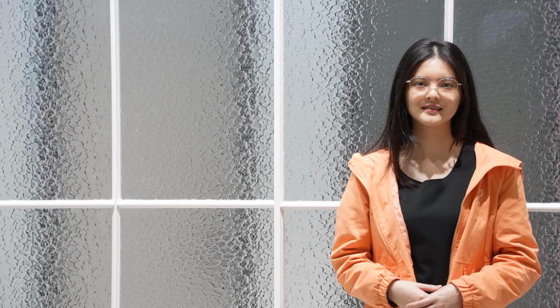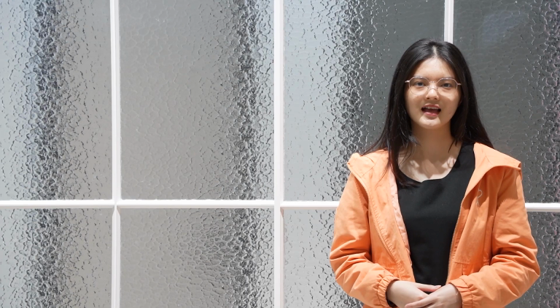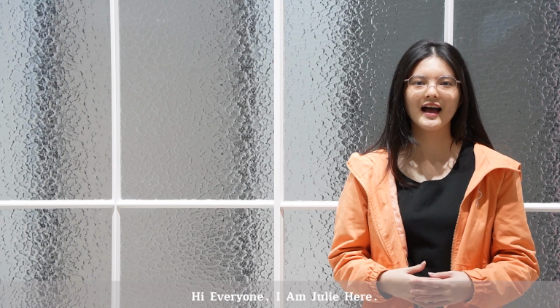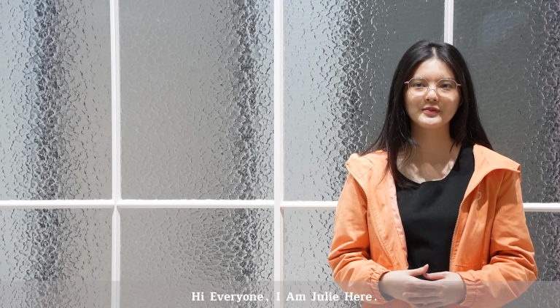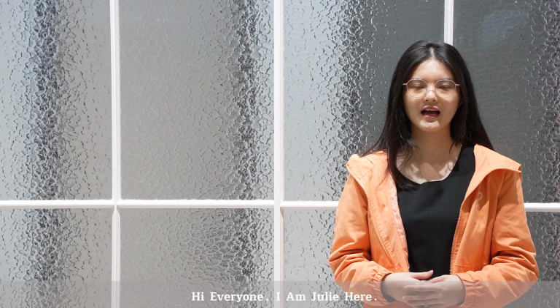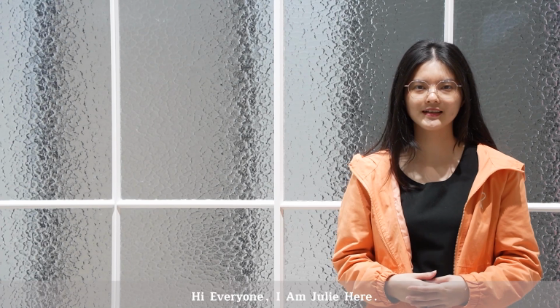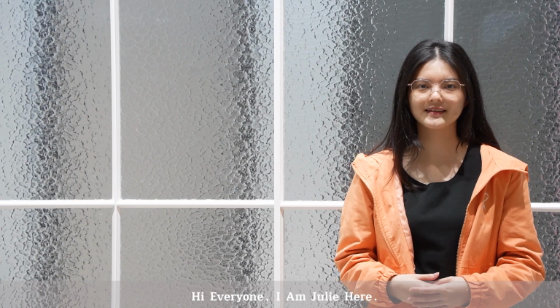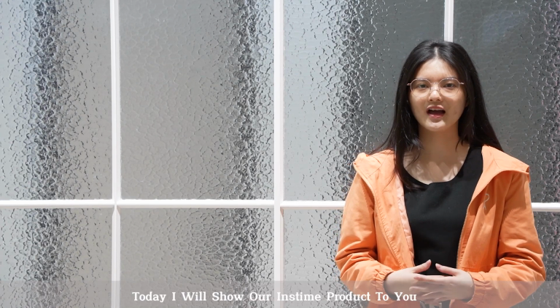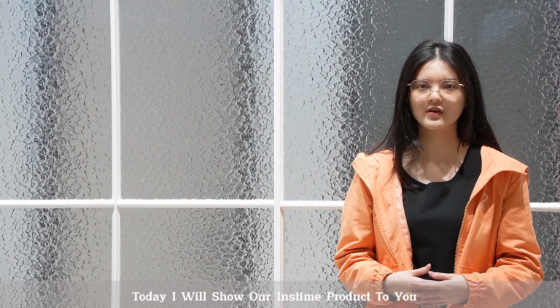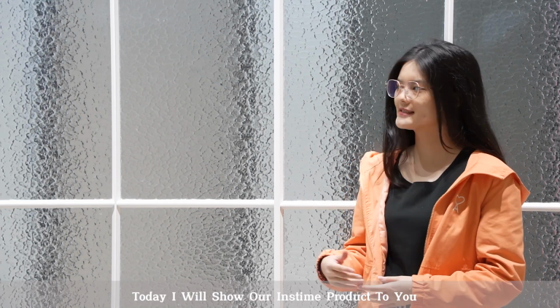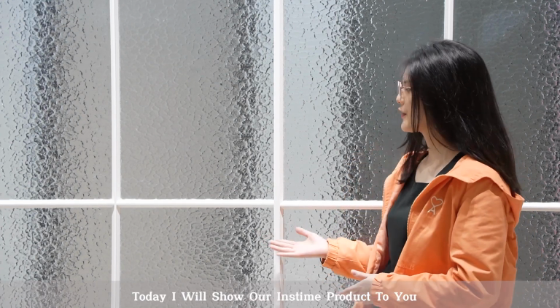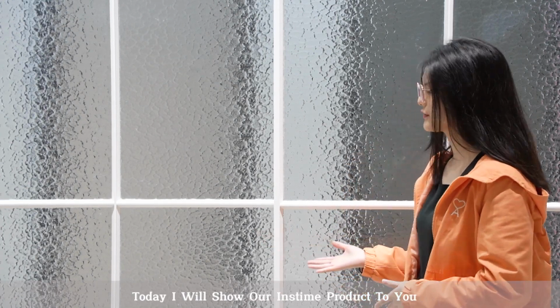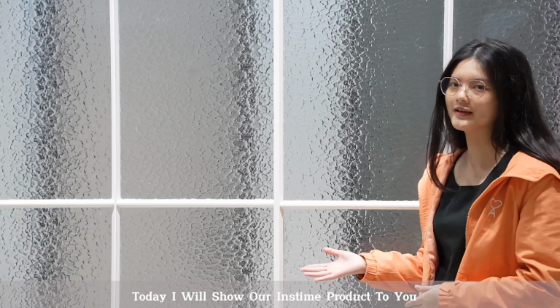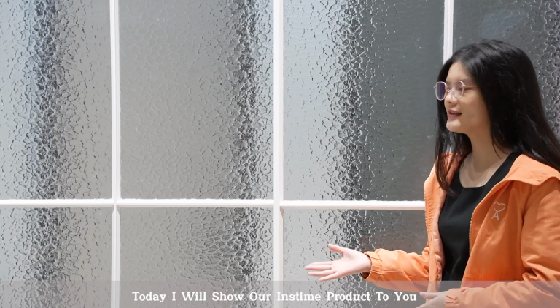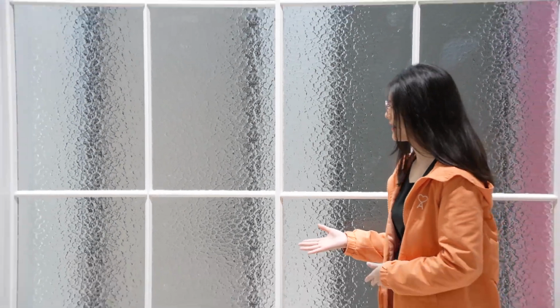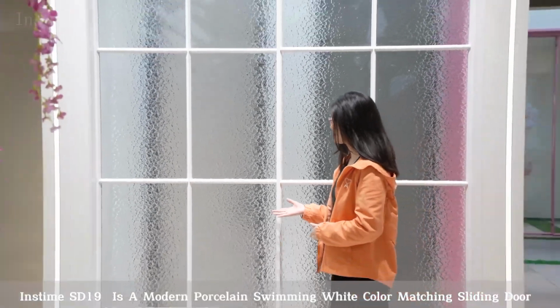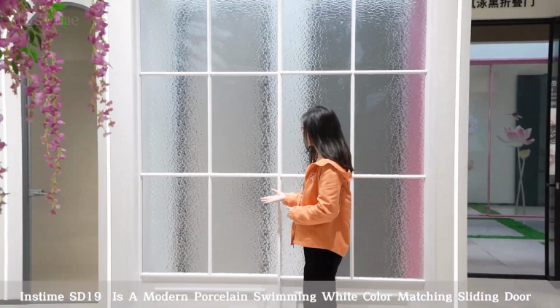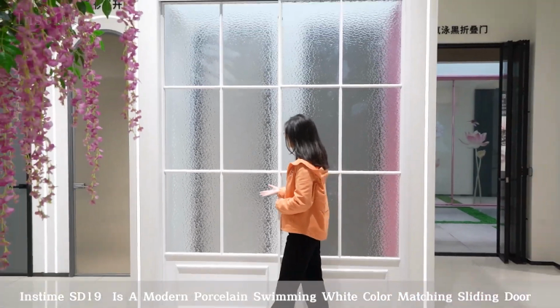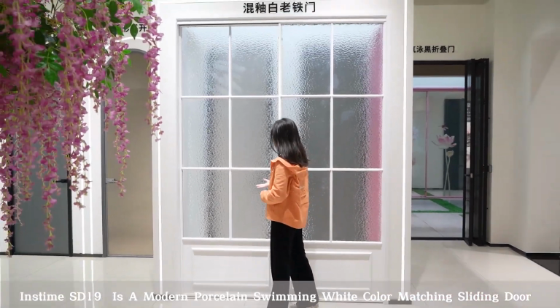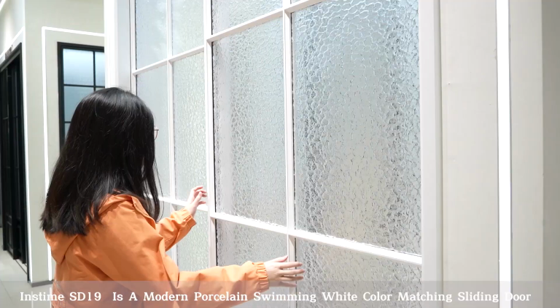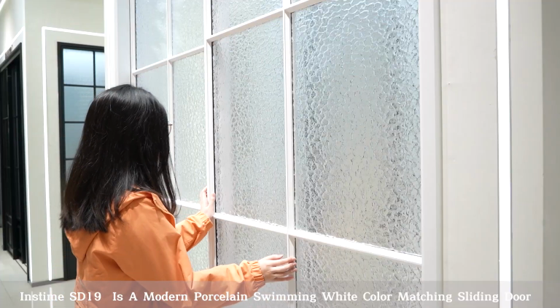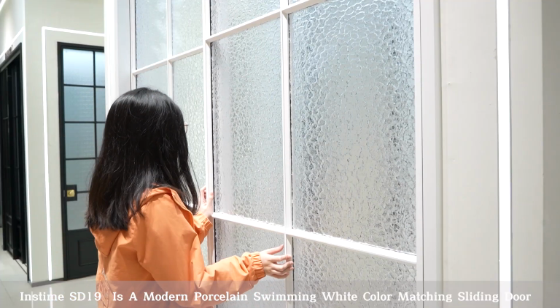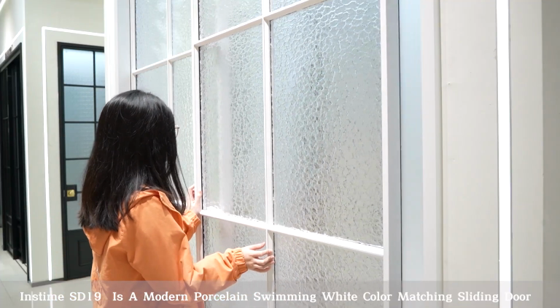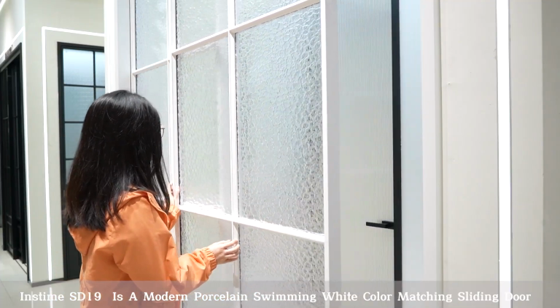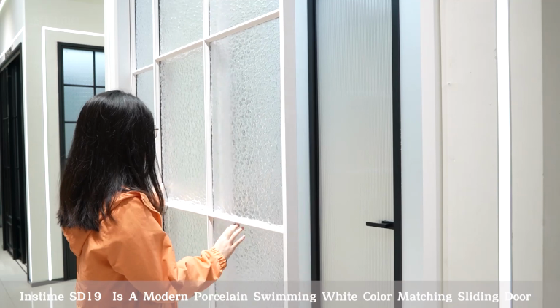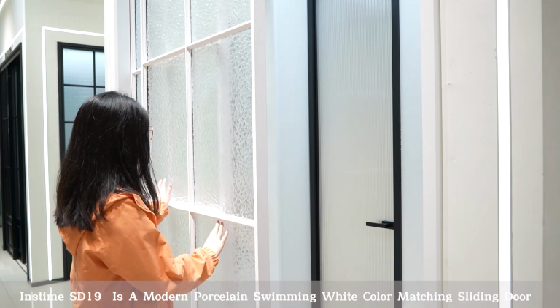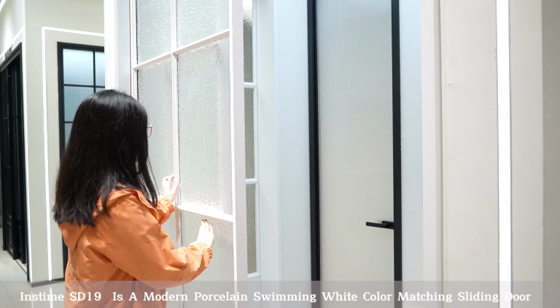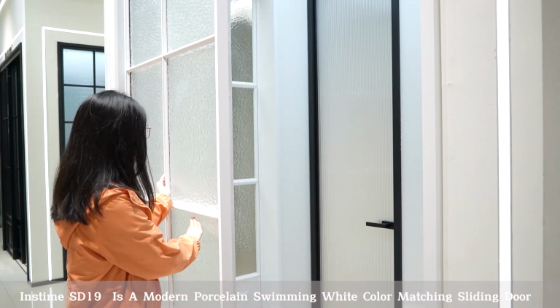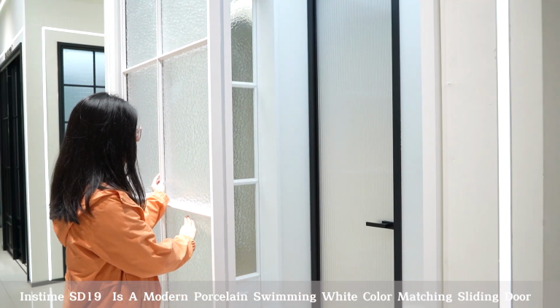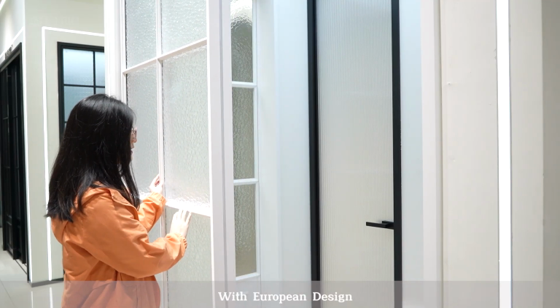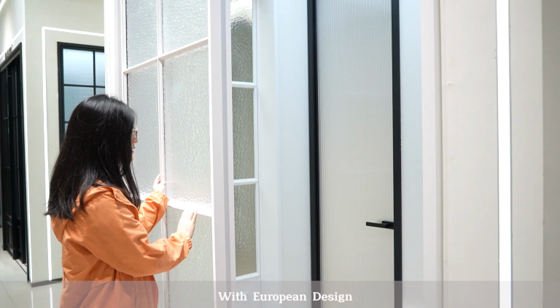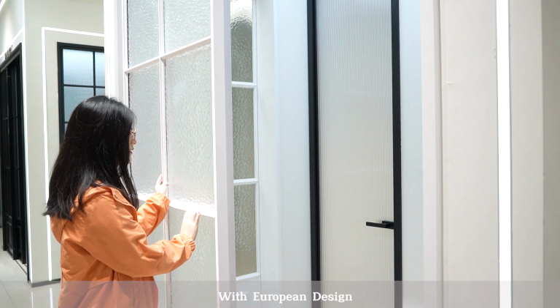Hi everyone, I'm Julie here. Today I will show our INSTAM product to you. INSTAM SD19 is a modern porcelain-swimming white-coloured machine sliding door with Olympian design.